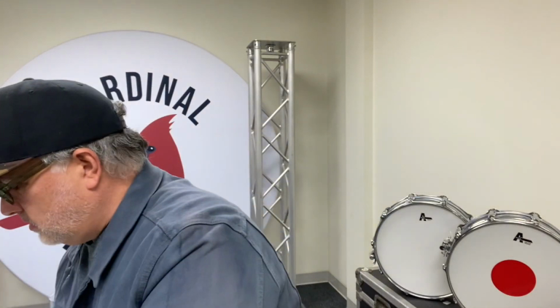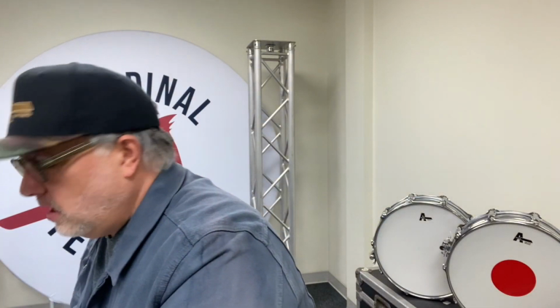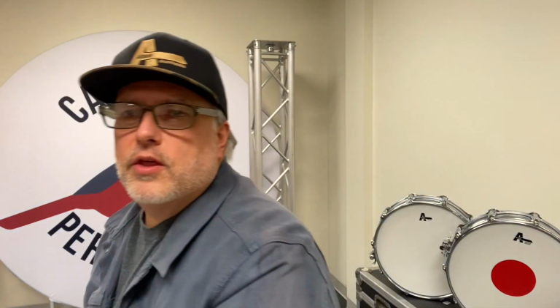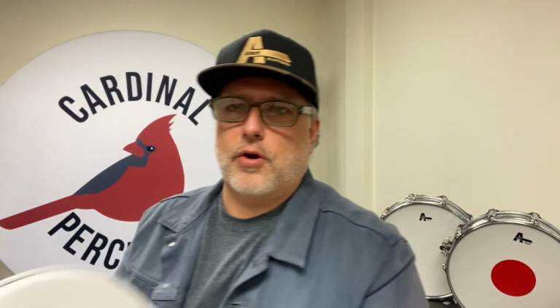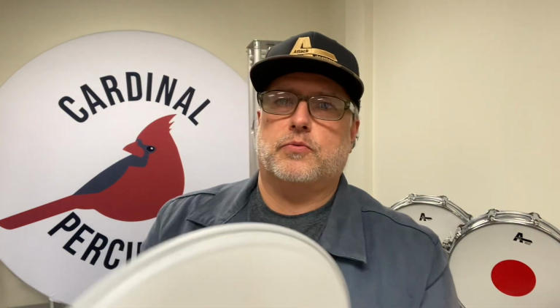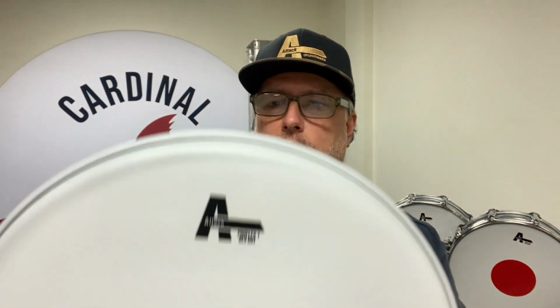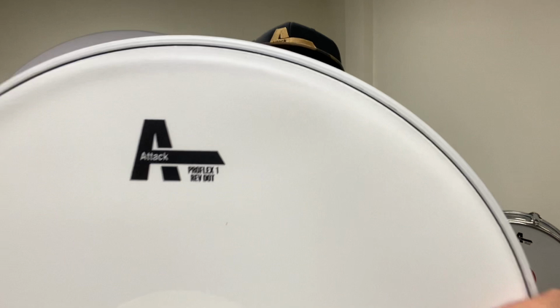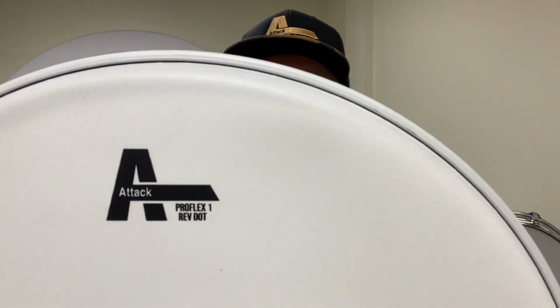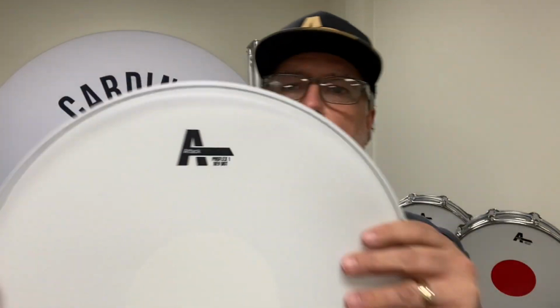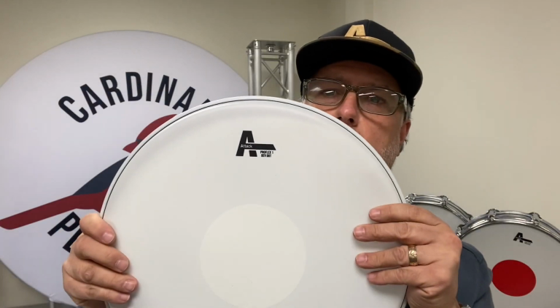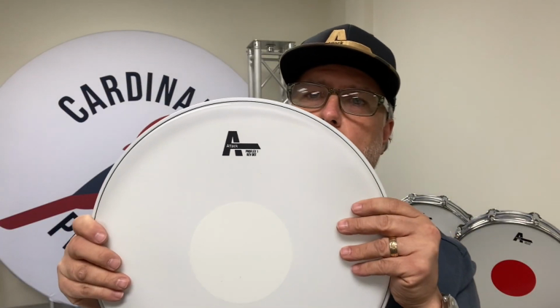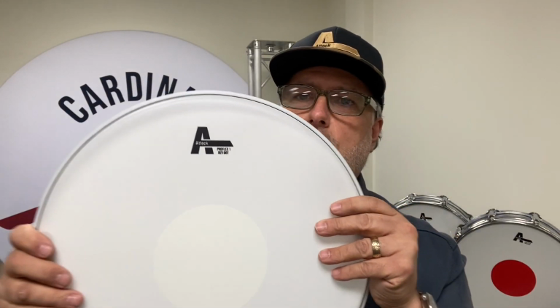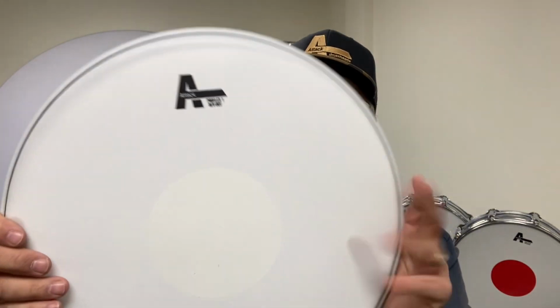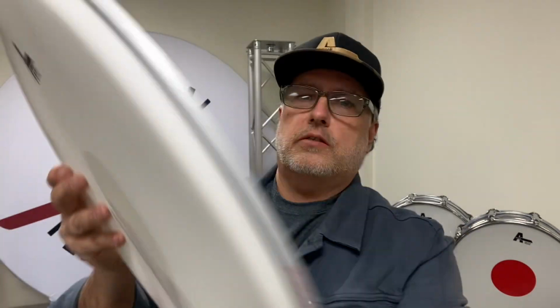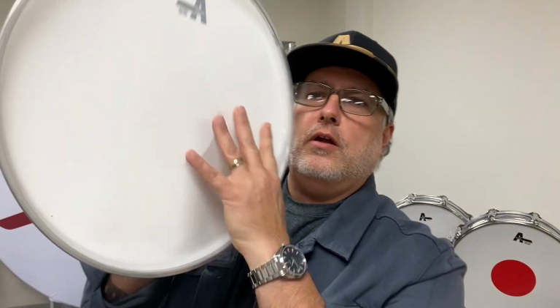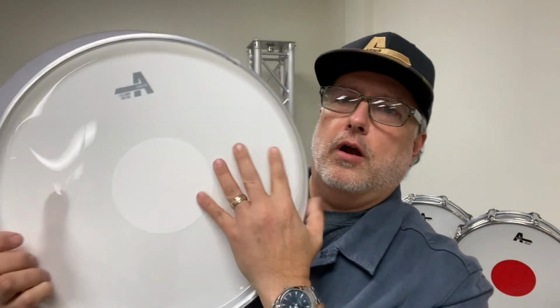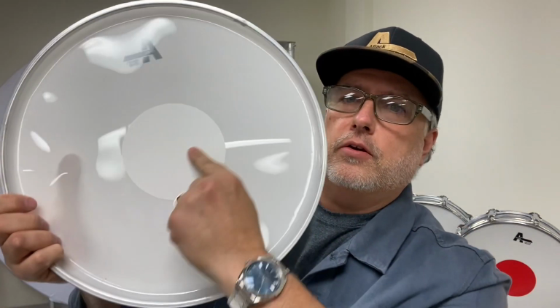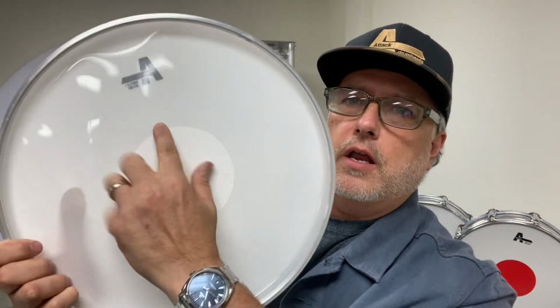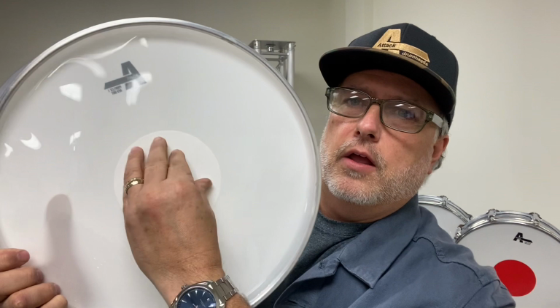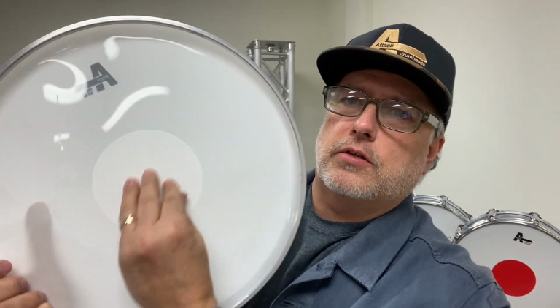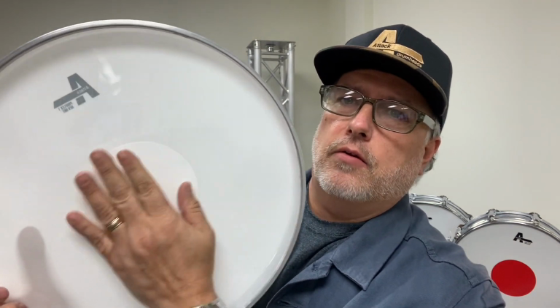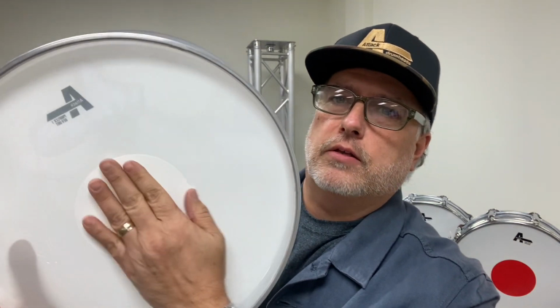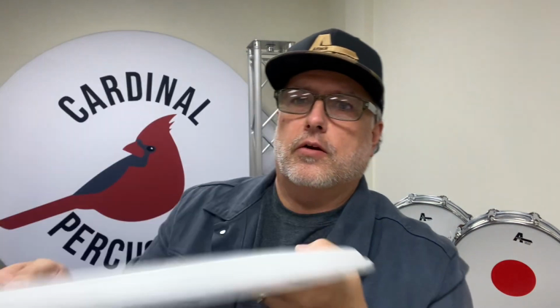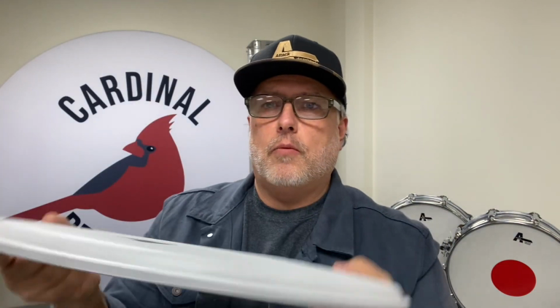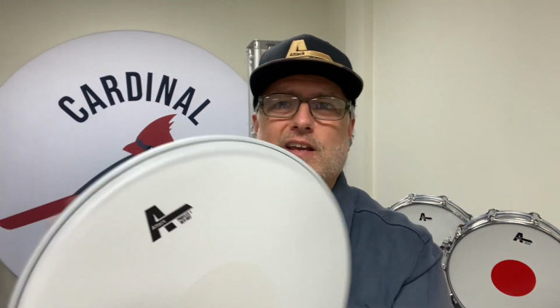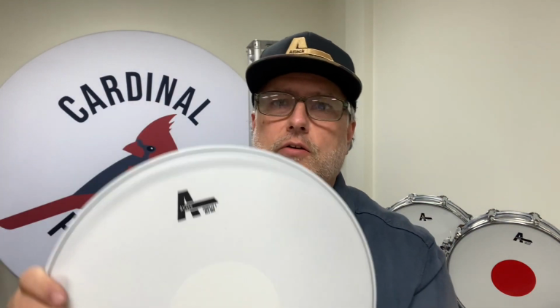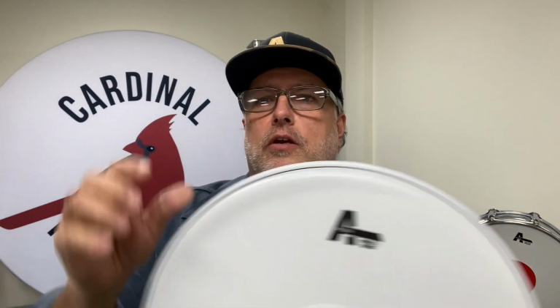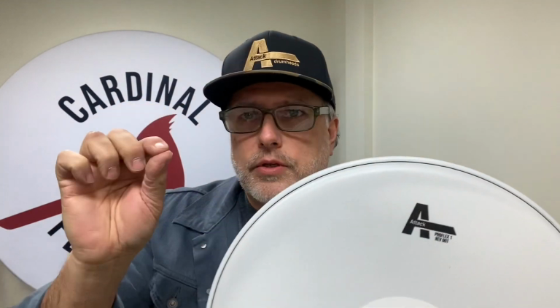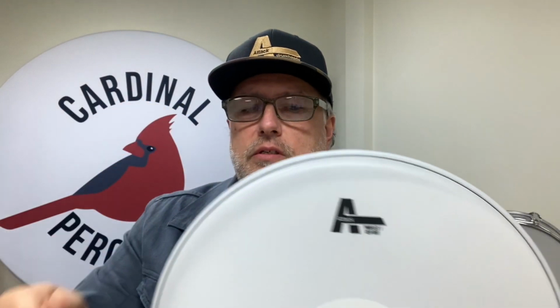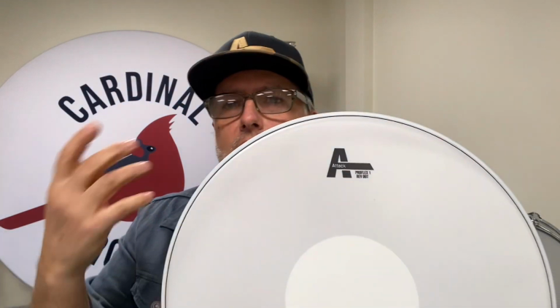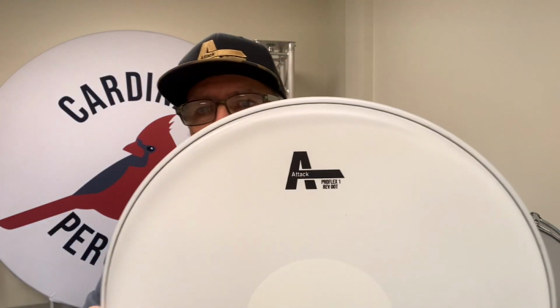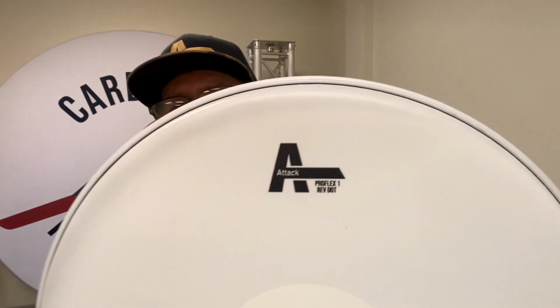Sticking with the ProFlex 1, here is the ProFlex 1 Reverse Dot. You can see here on the underside there's a dot right in the center. What that's gonna do is shorten the sustain and add some durability.